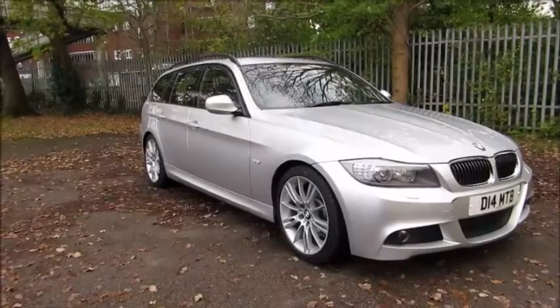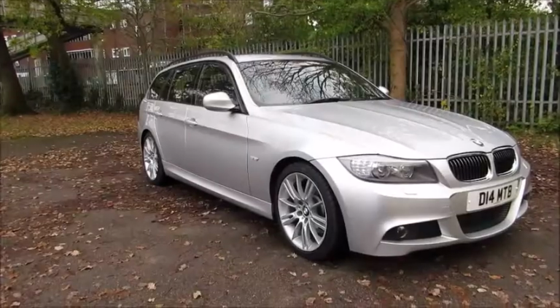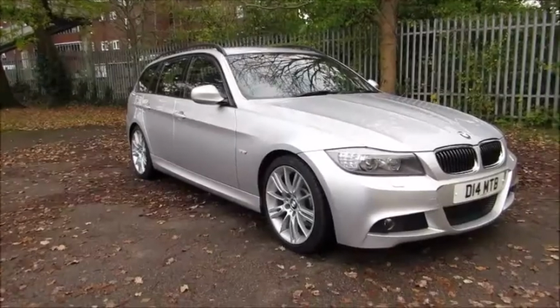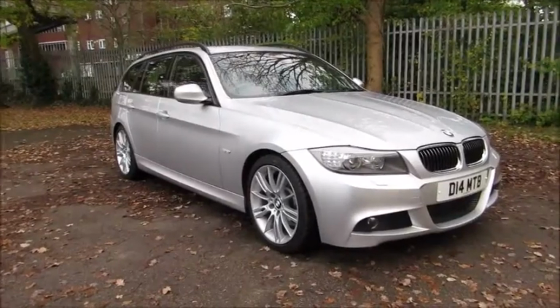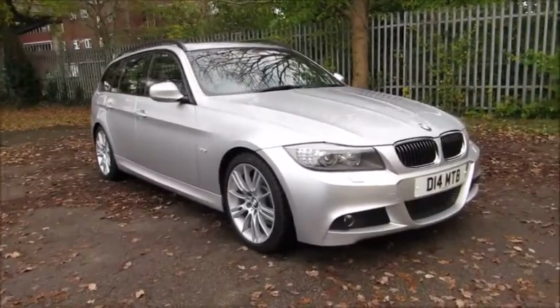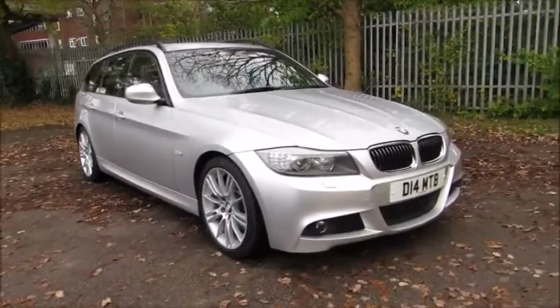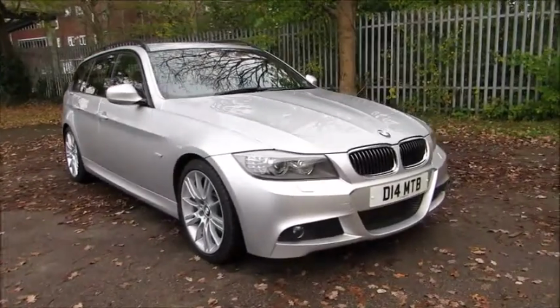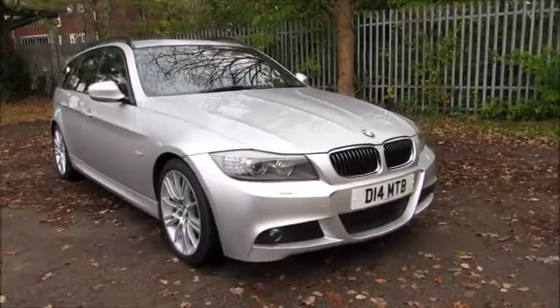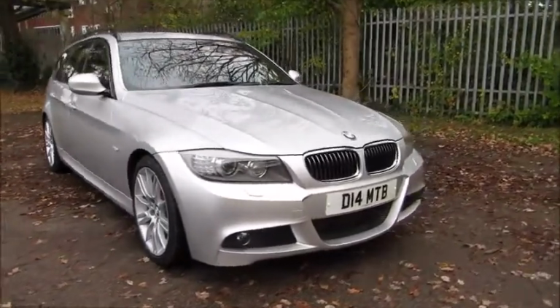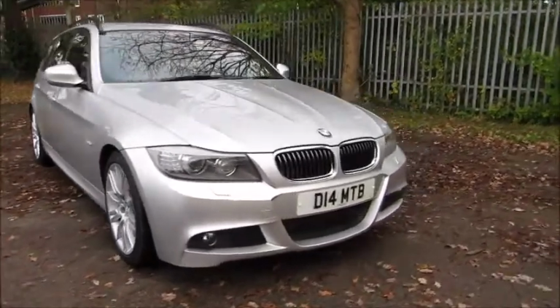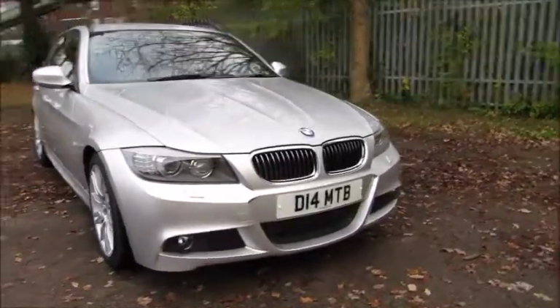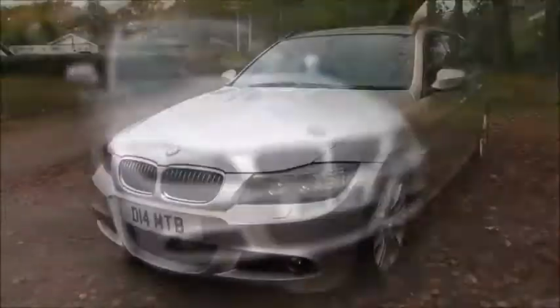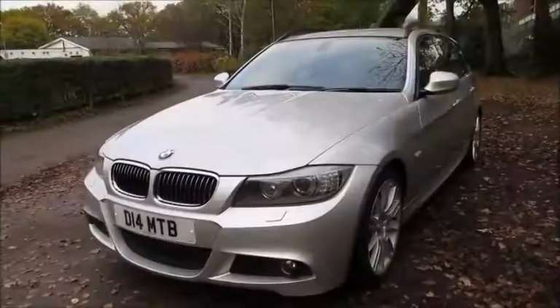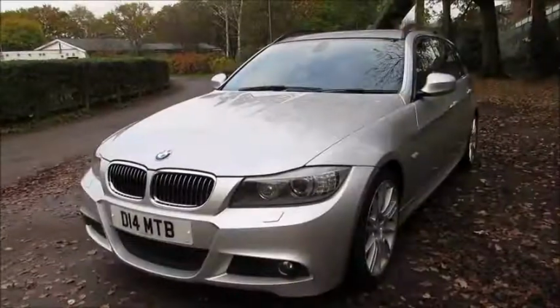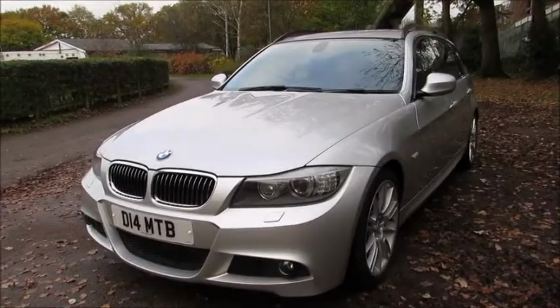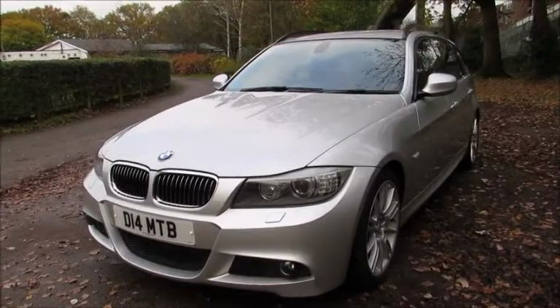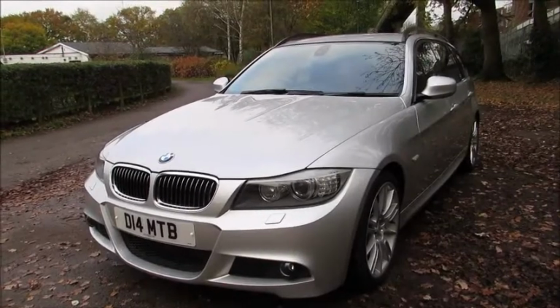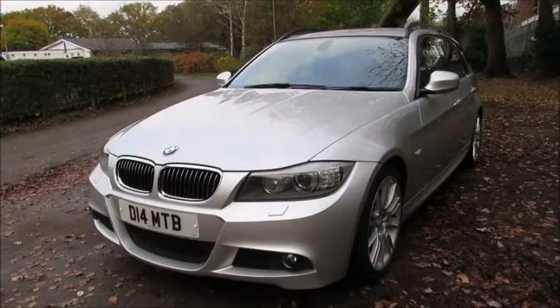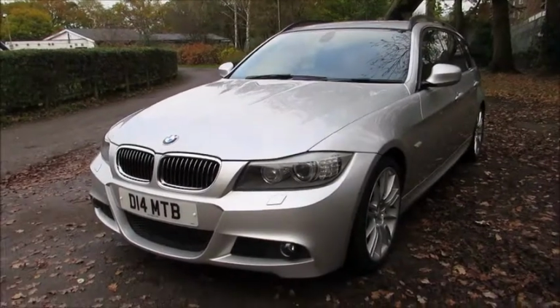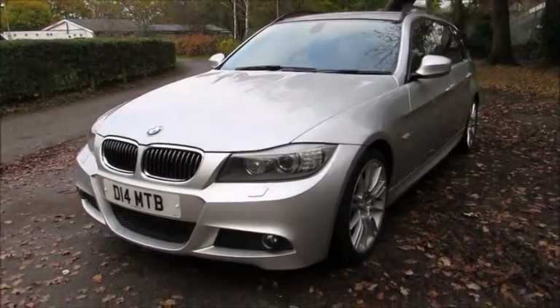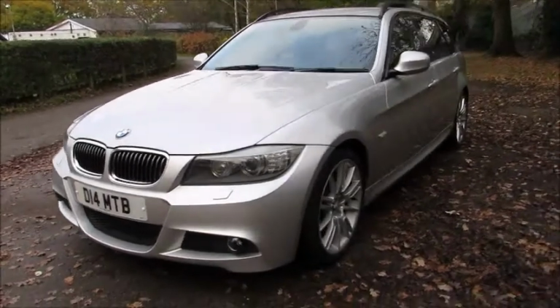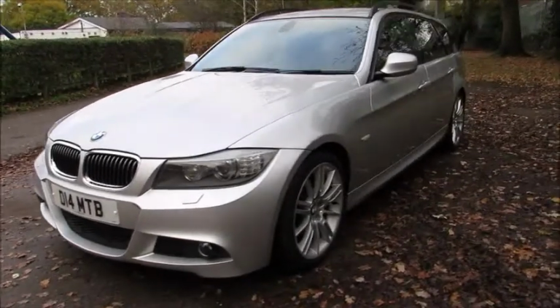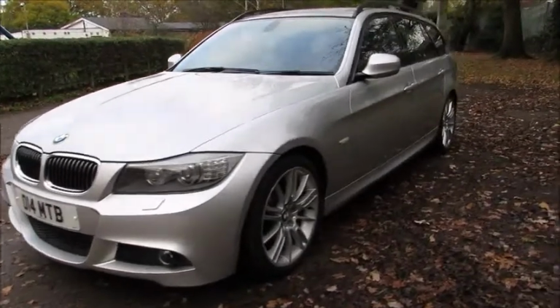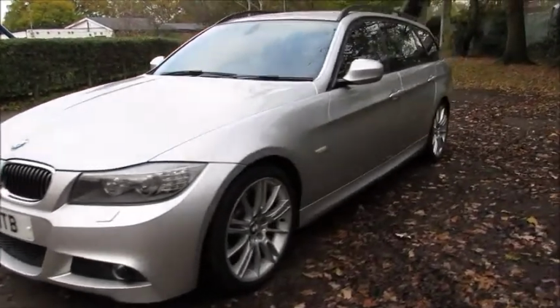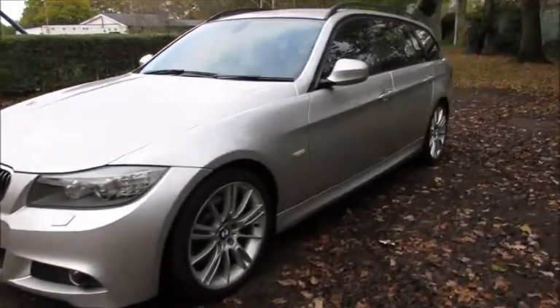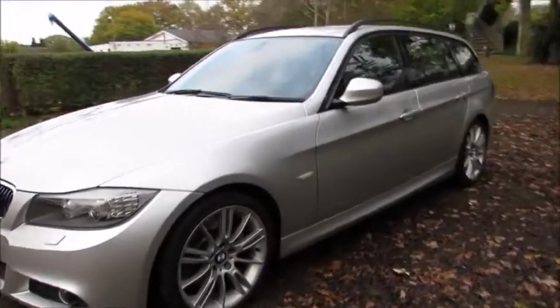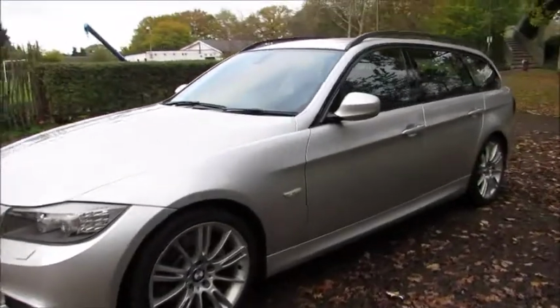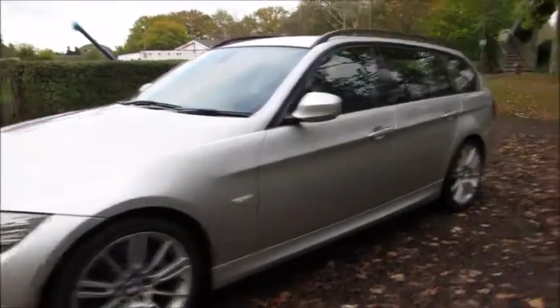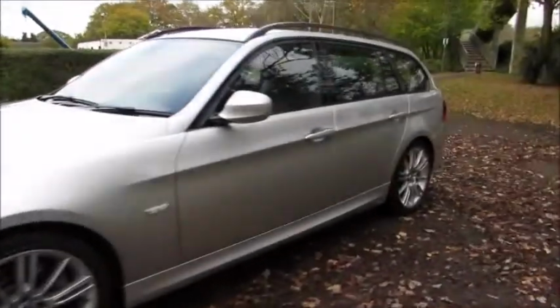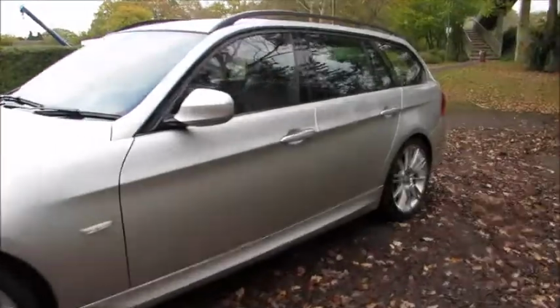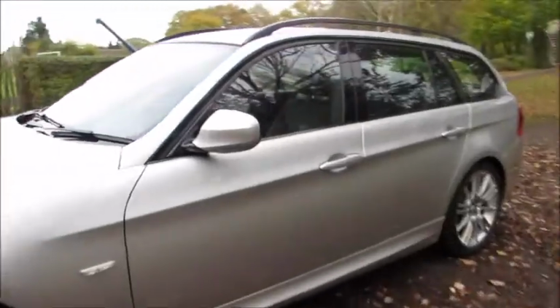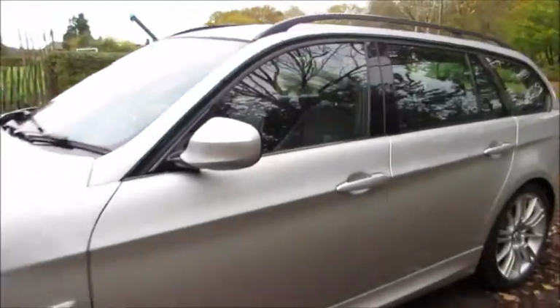Hi and welcome to this 2010 BMW 330 diesel touring. This particular car is finished in titanium silver, a metallic colour, complemented with black leather interior.